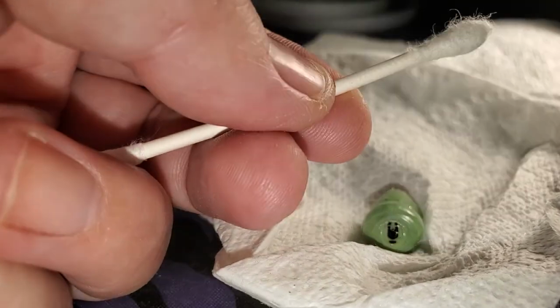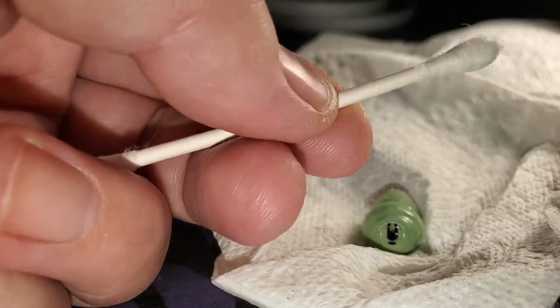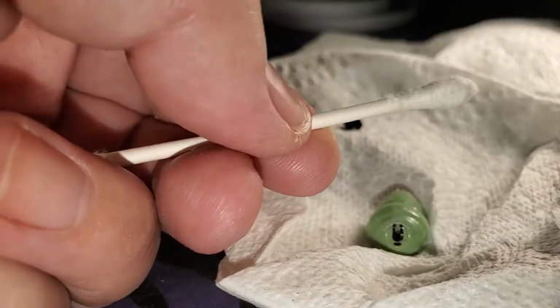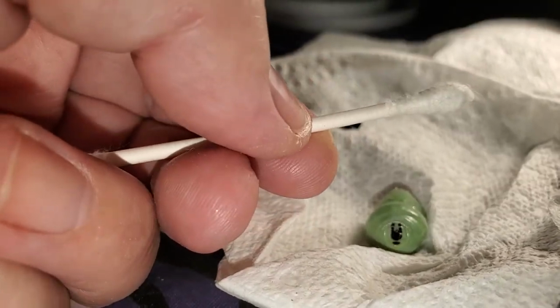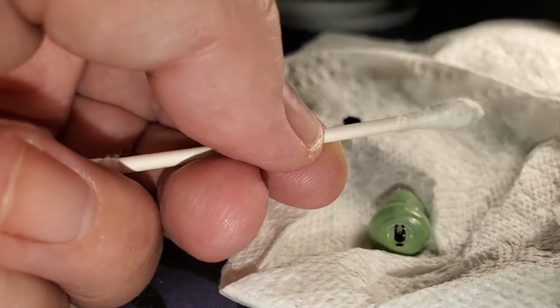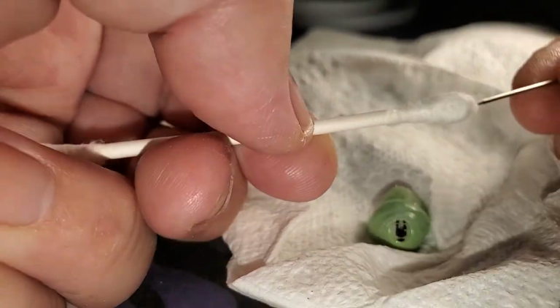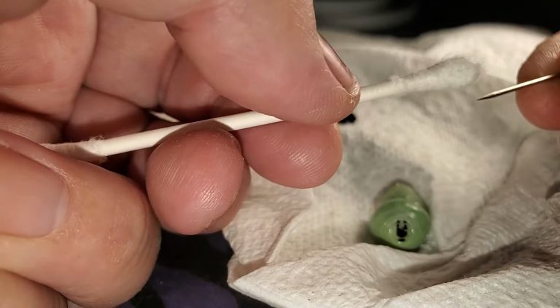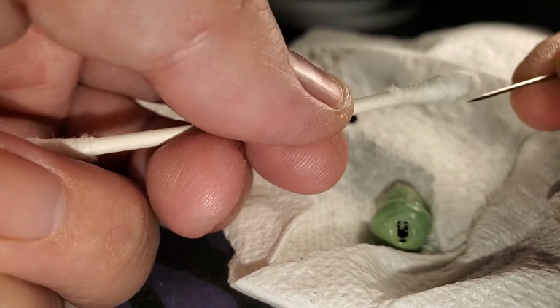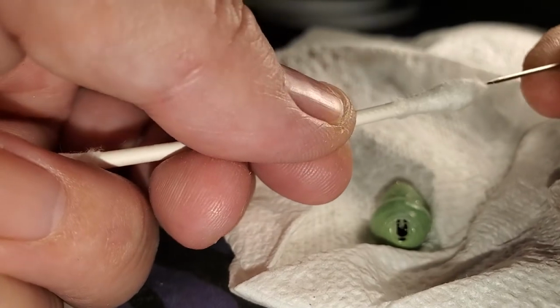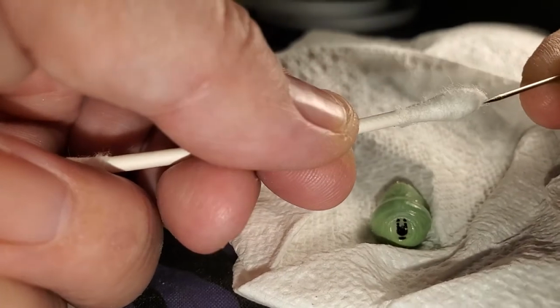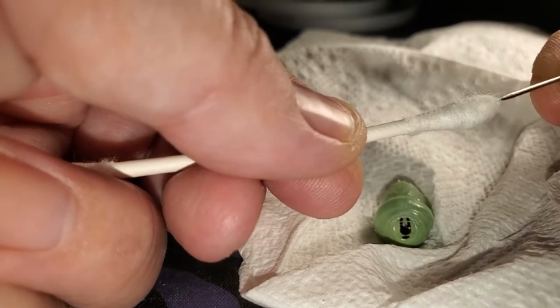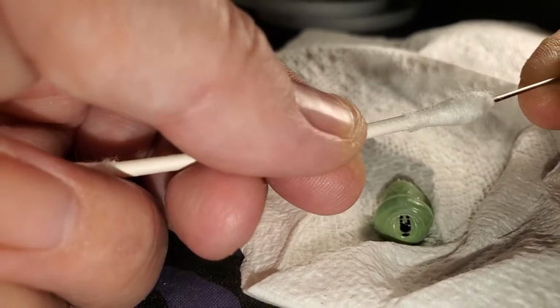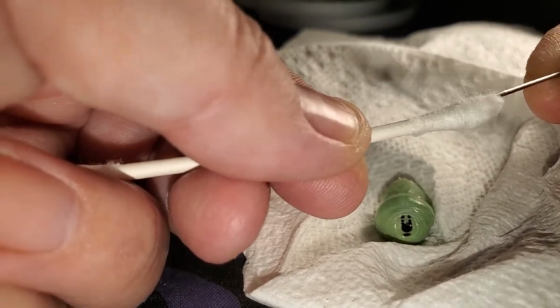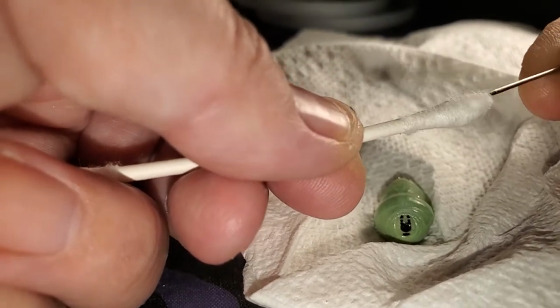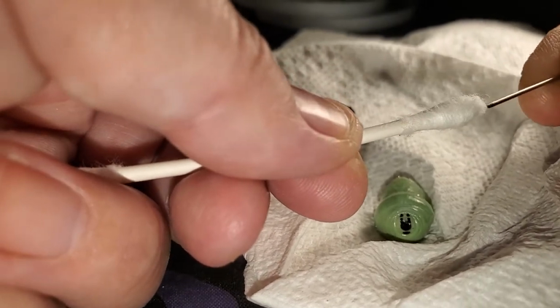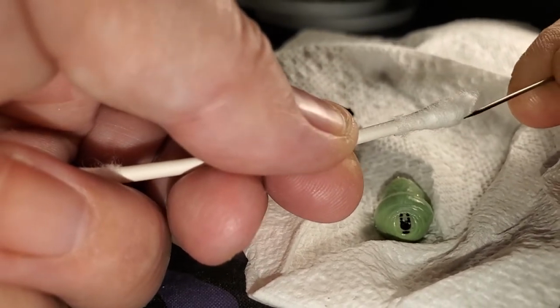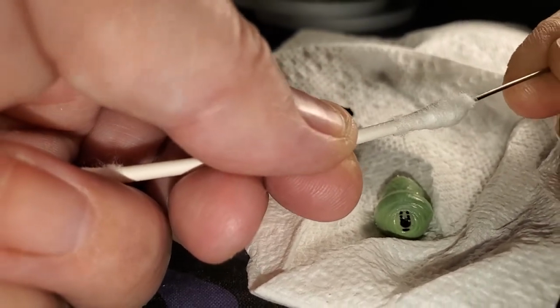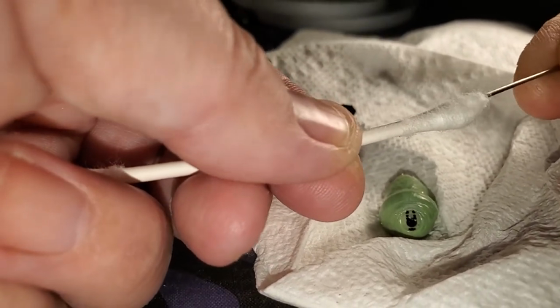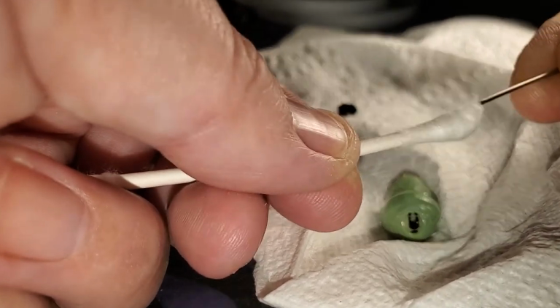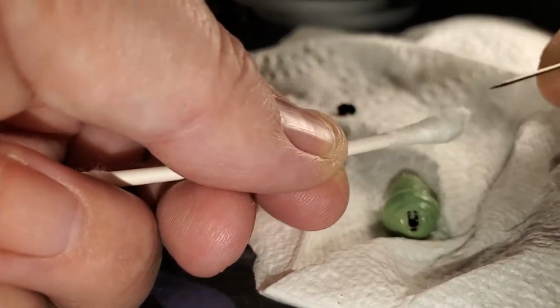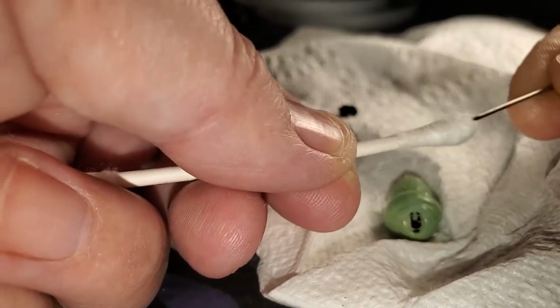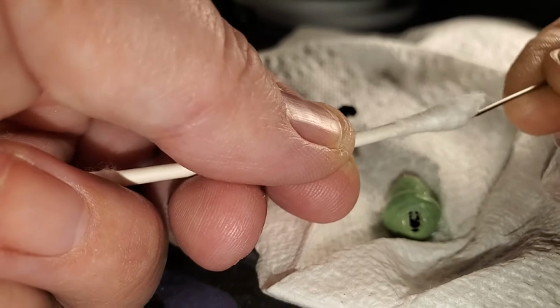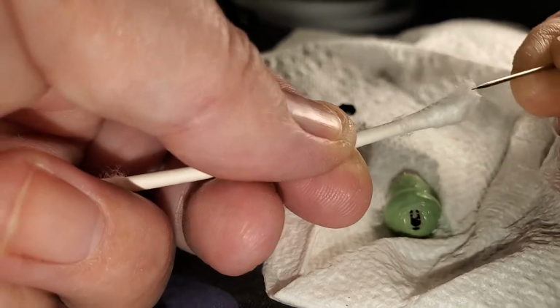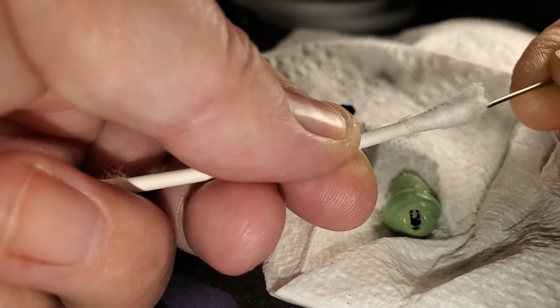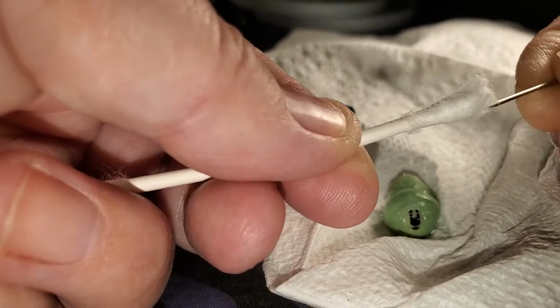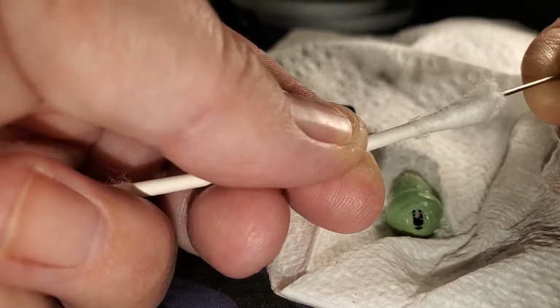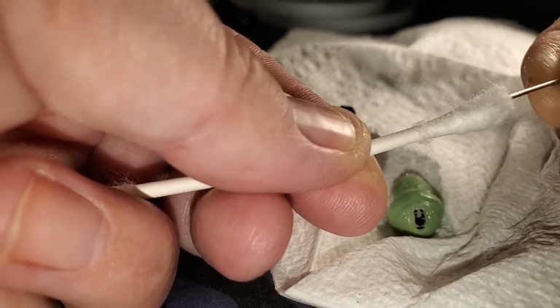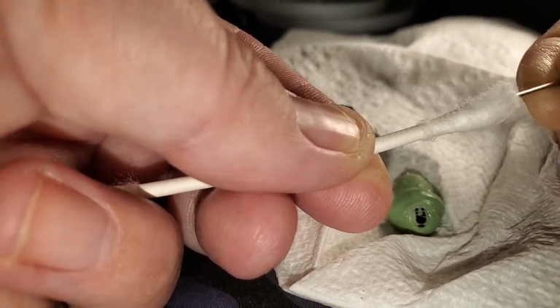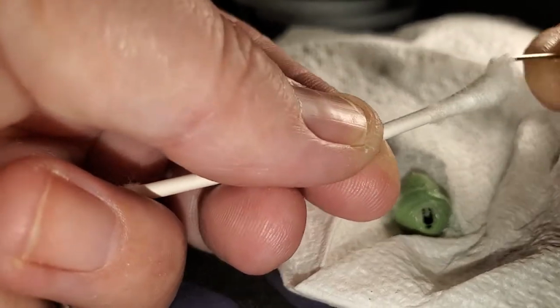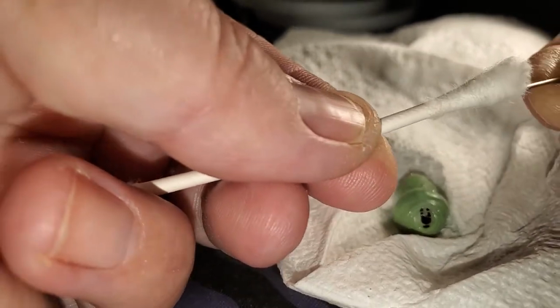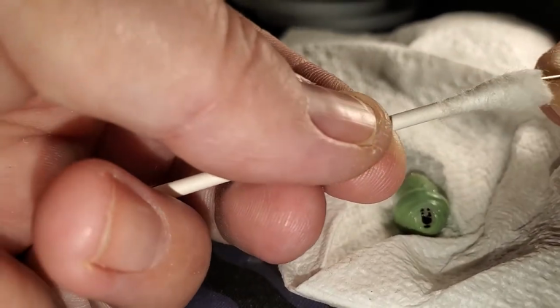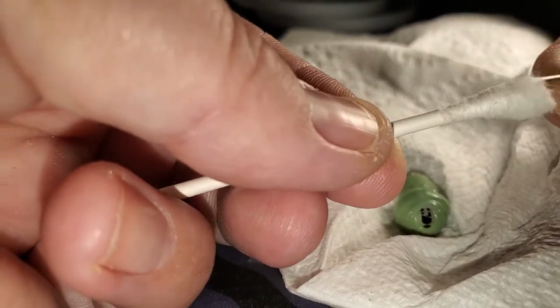I have a q-tip and a pin. I'm going to kind of rough up the tip of the q-tip